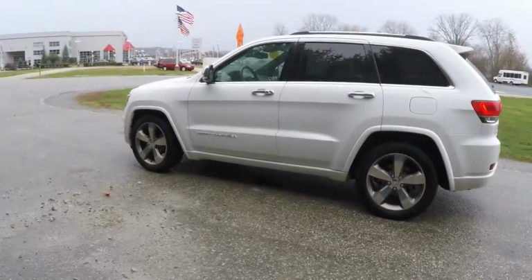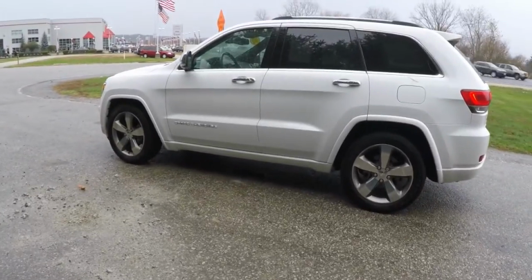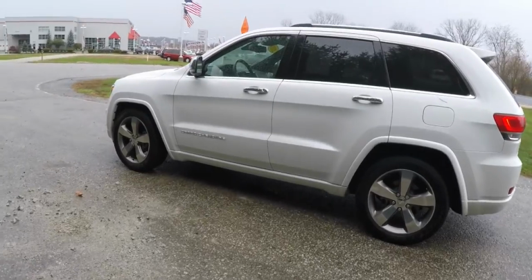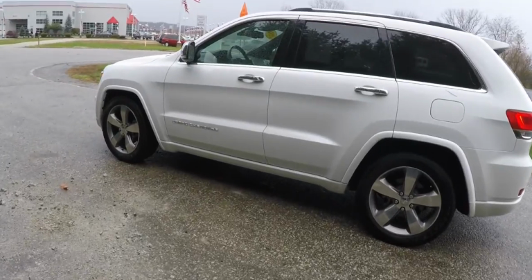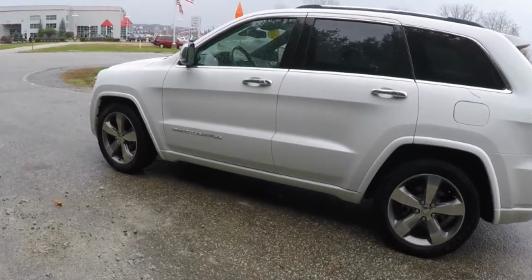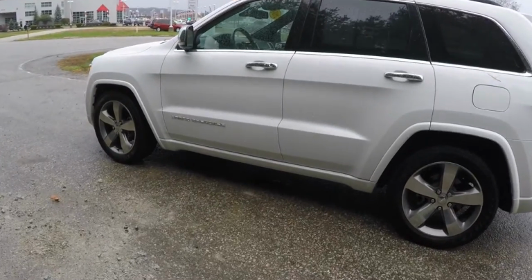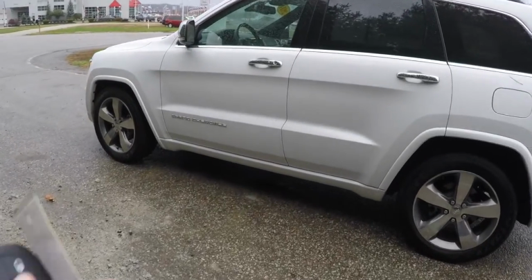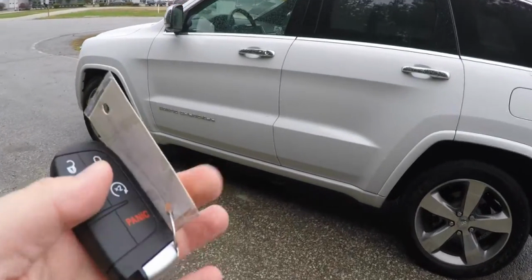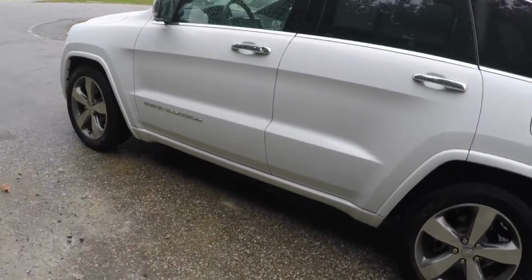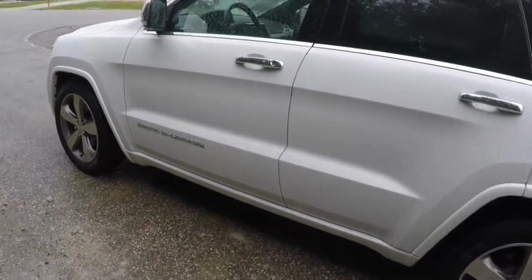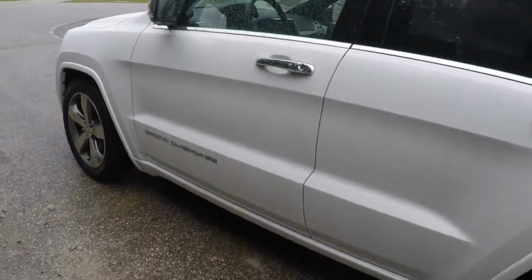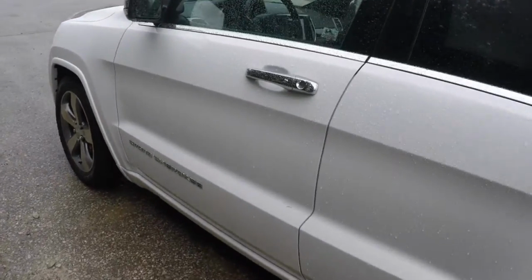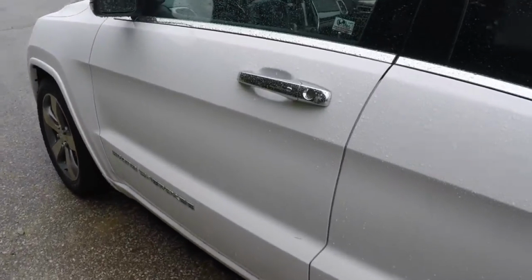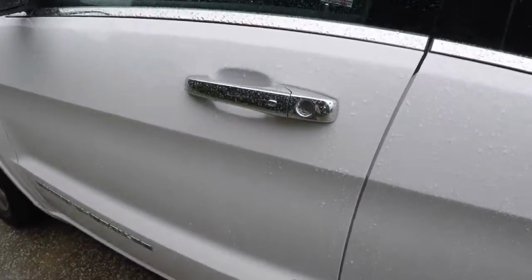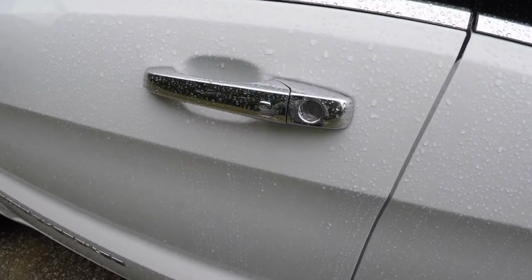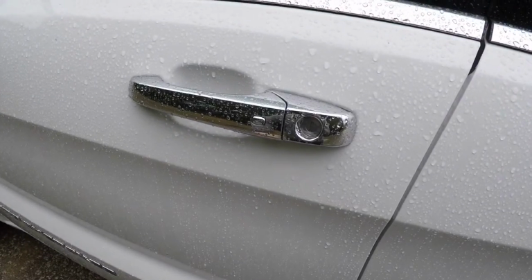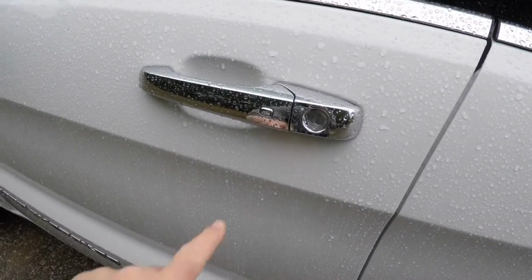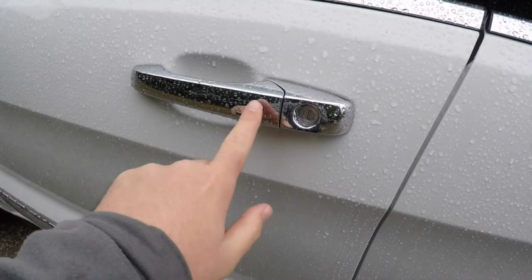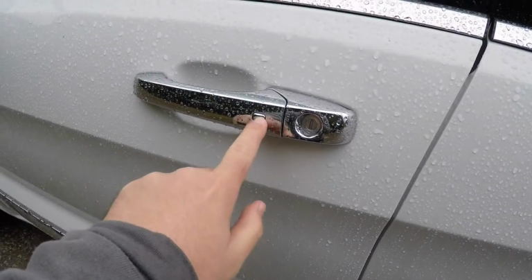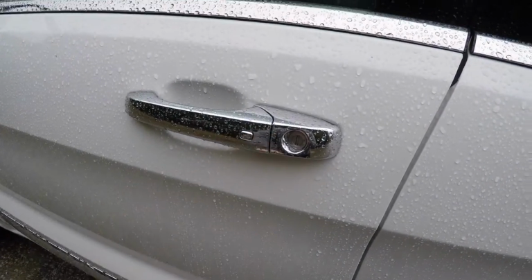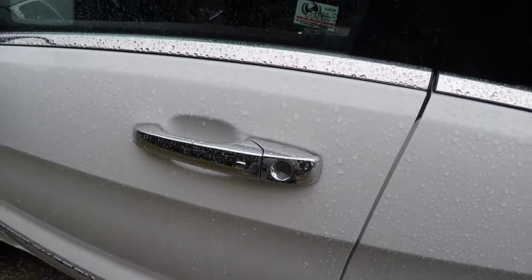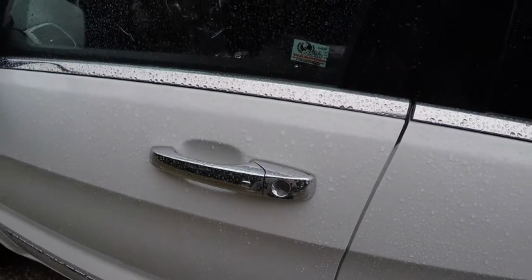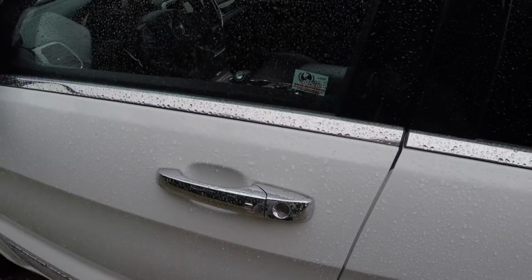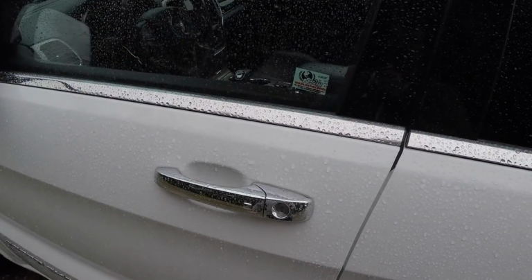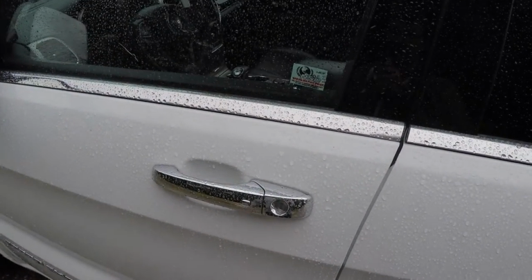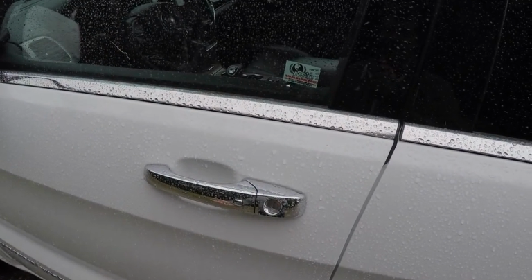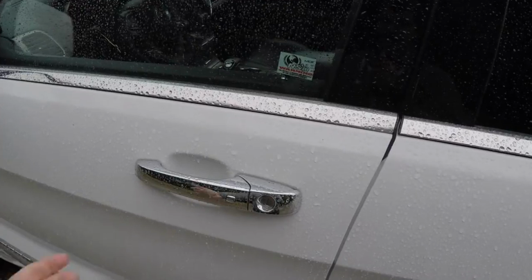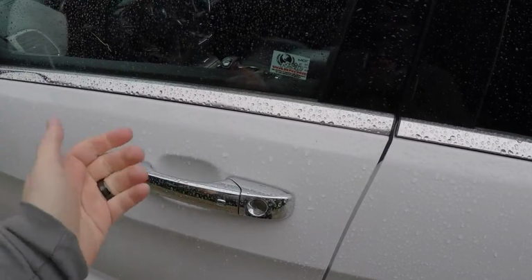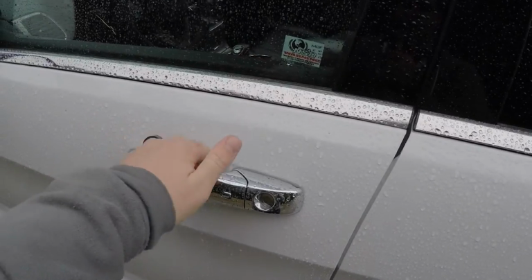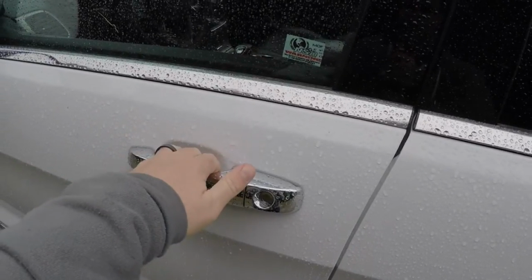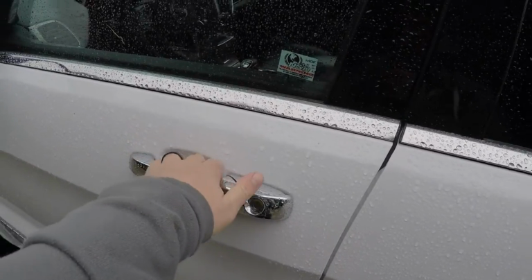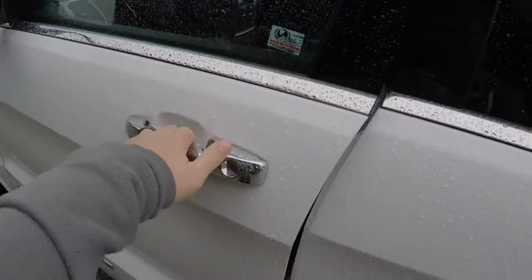Go Smart Key access is easy — just keep the key fob in your purse or pocket. To lock the vehicle, locate the chrome button on the door handle; the horn will chirp and the vehicle will lock. To unlock, simply grab the handle and the vehicle will unlock.